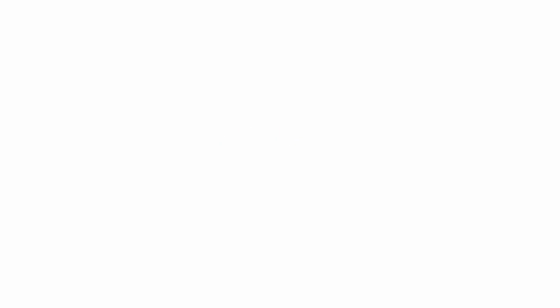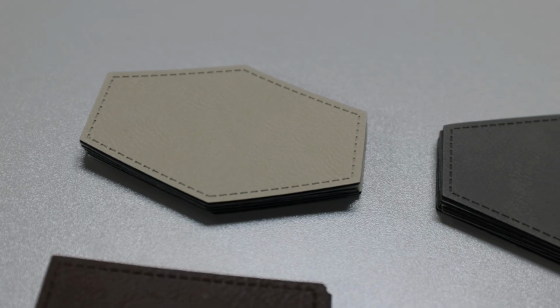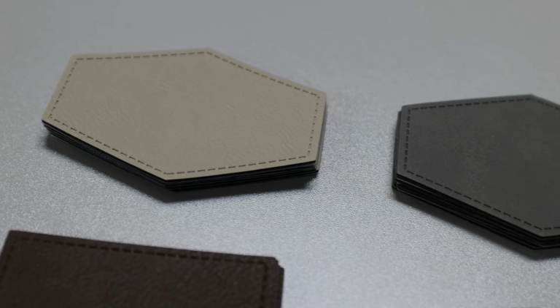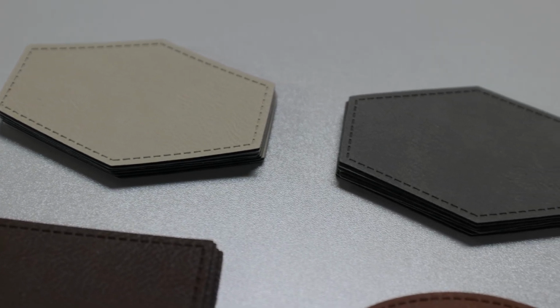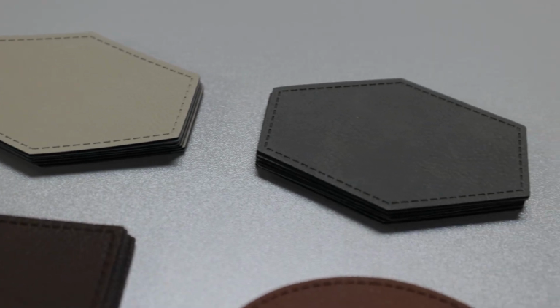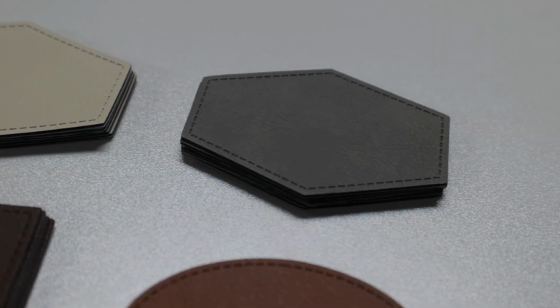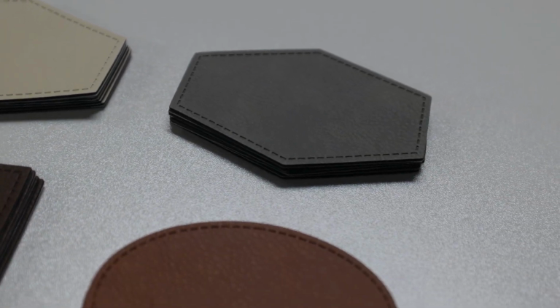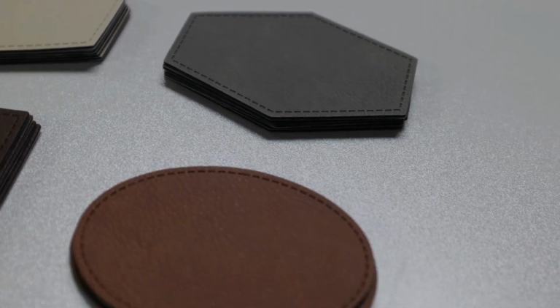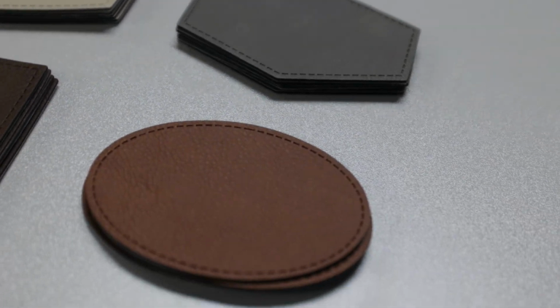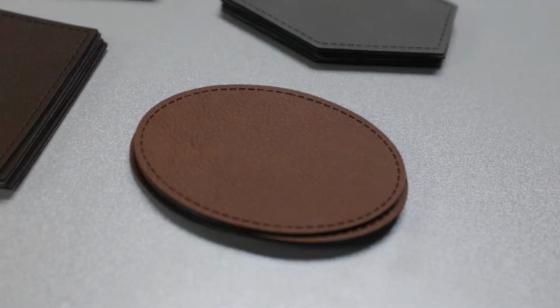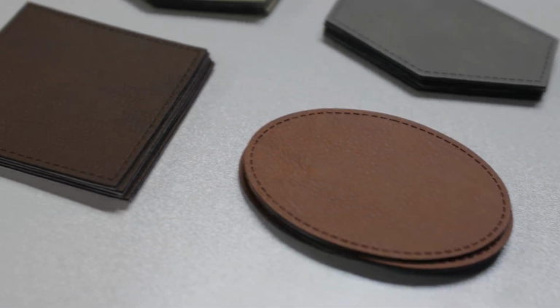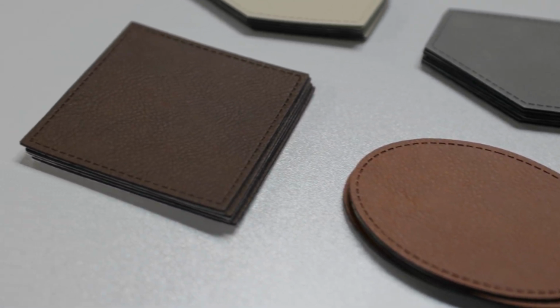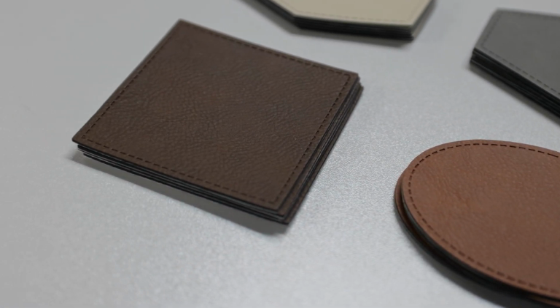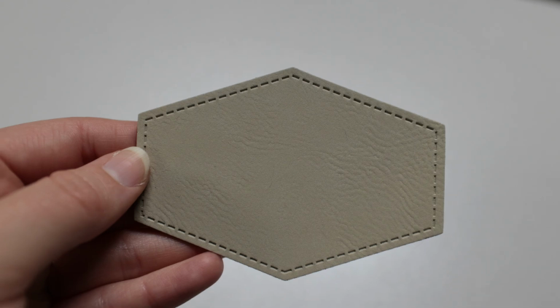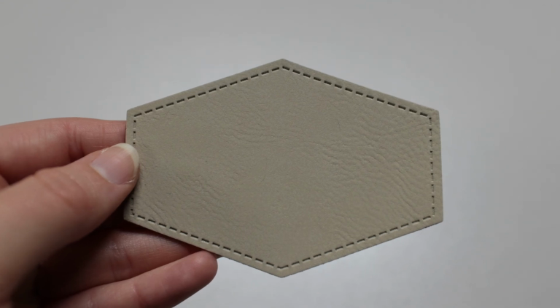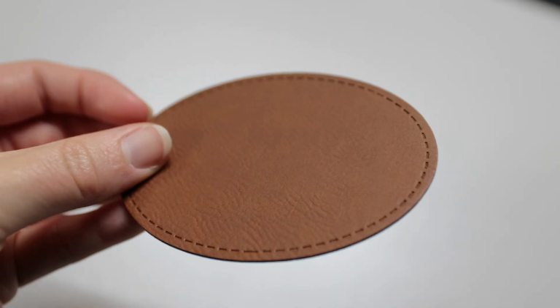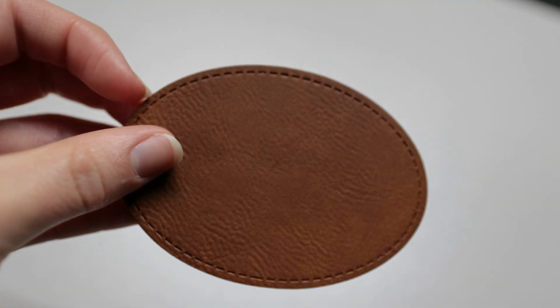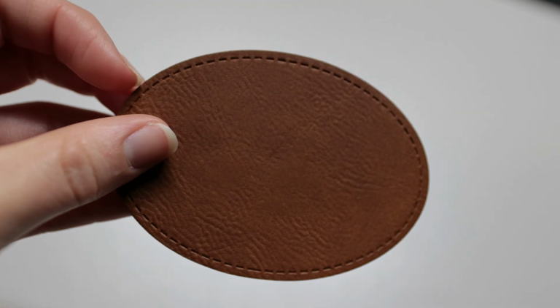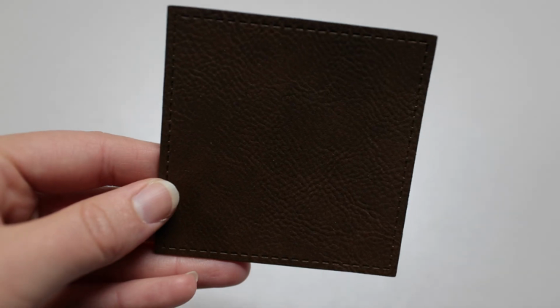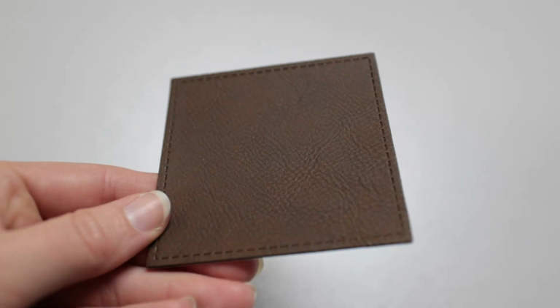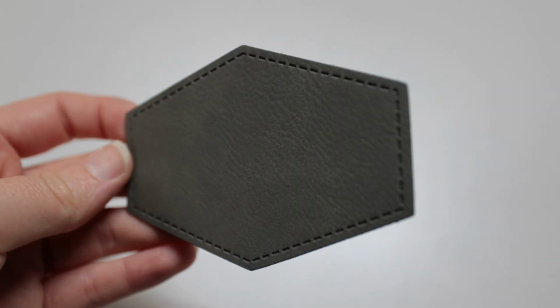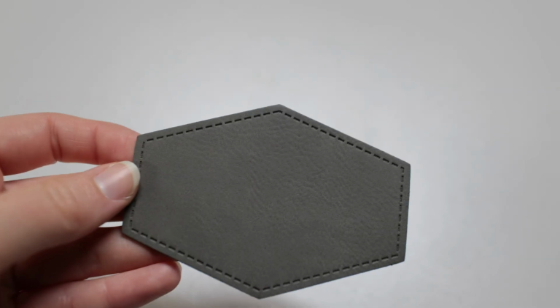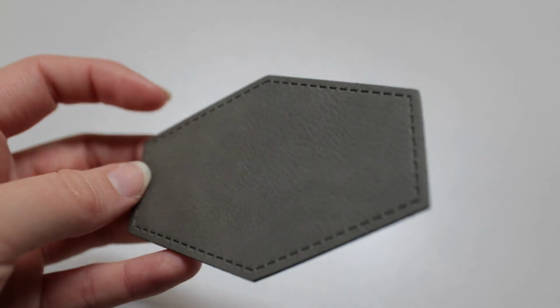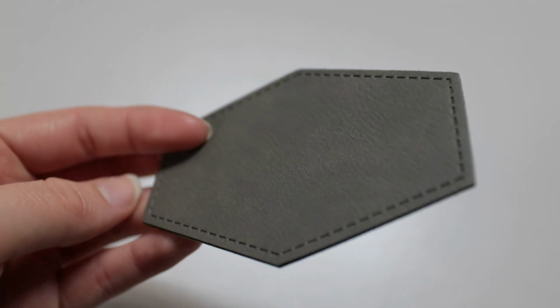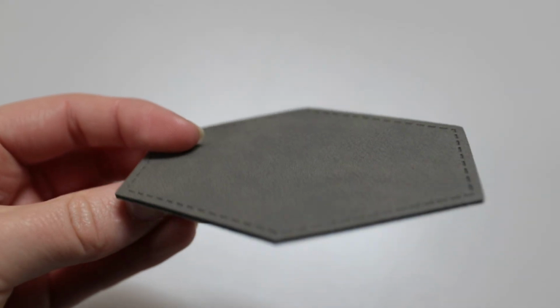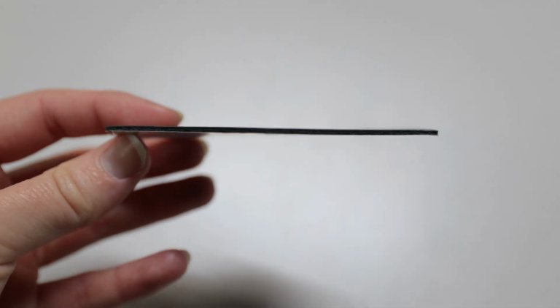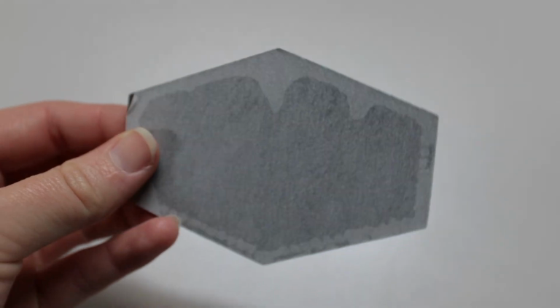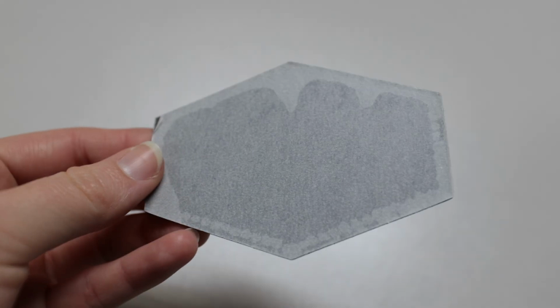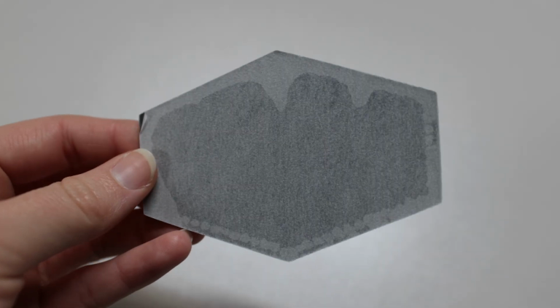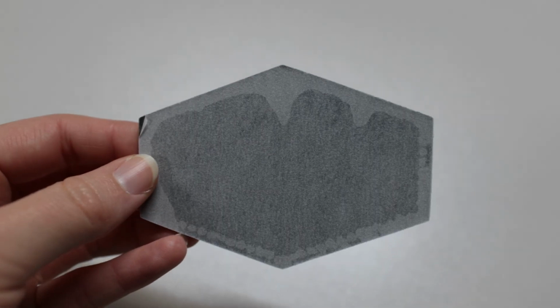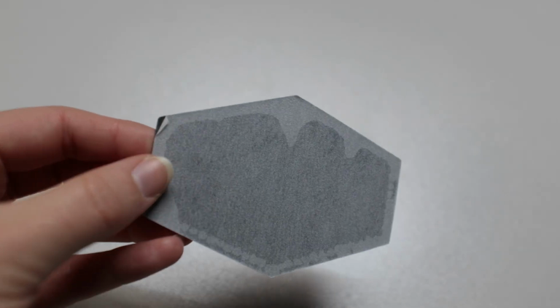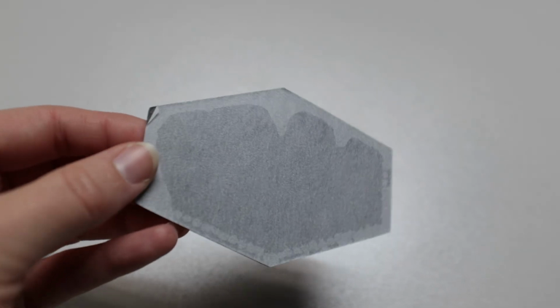These are the Saddle Collection apparel patches. They come in a variety of colors, shapes, and sizes, and just like the other leatherettes in this collection, they engrave beautifully. The best part? With the built-in adhesive backing, you don't need any extra glue or stitching.